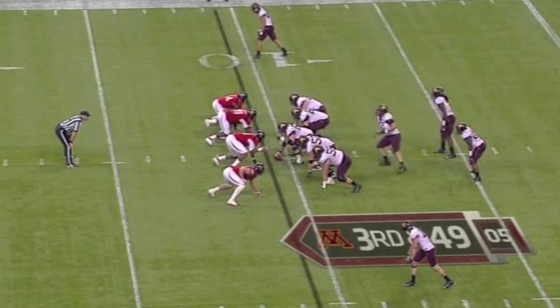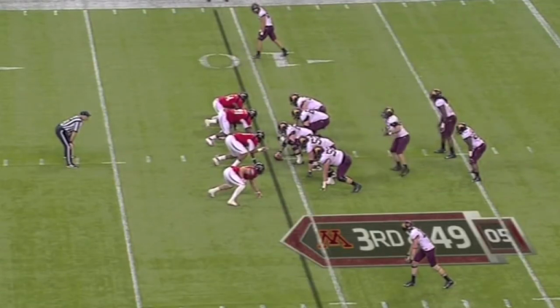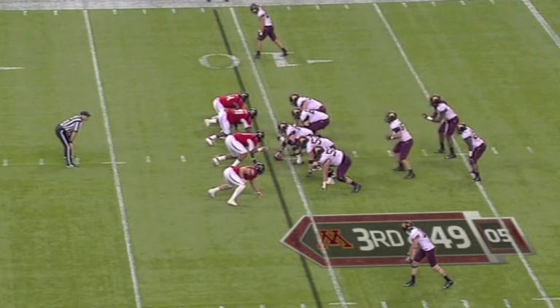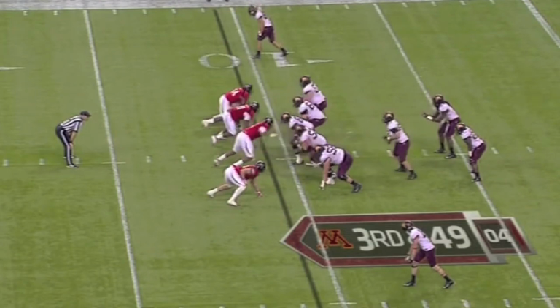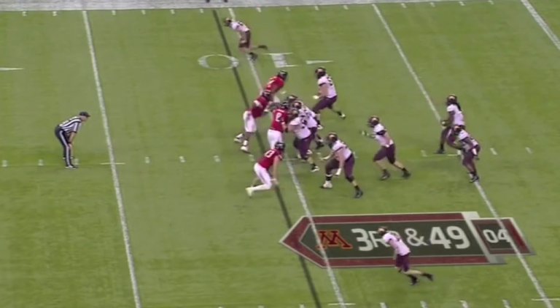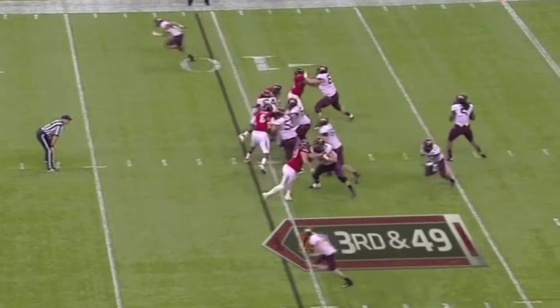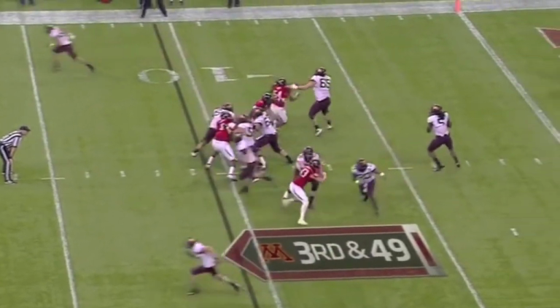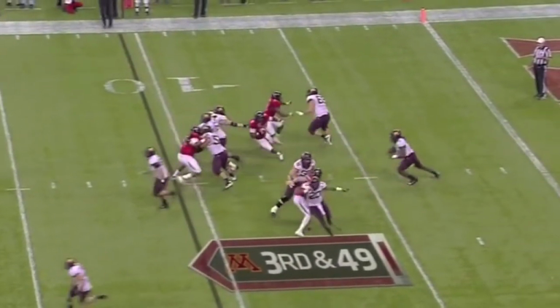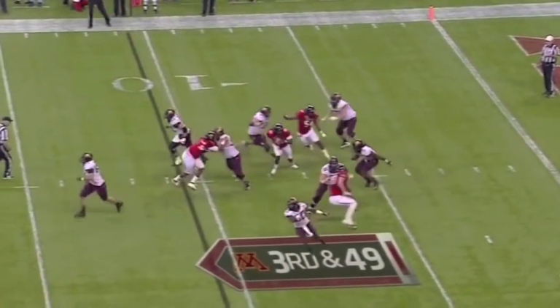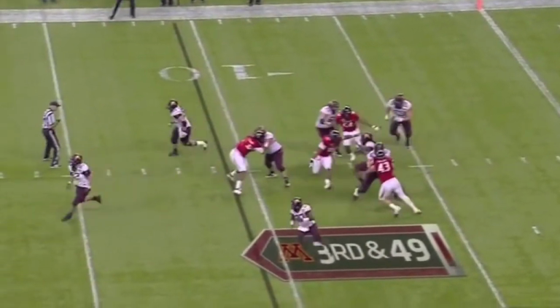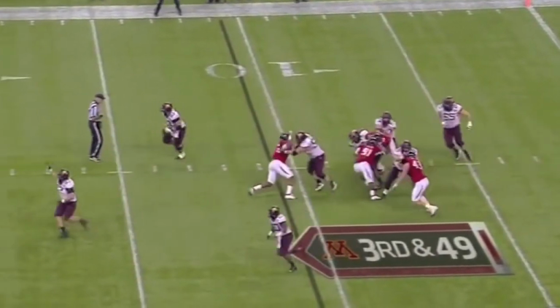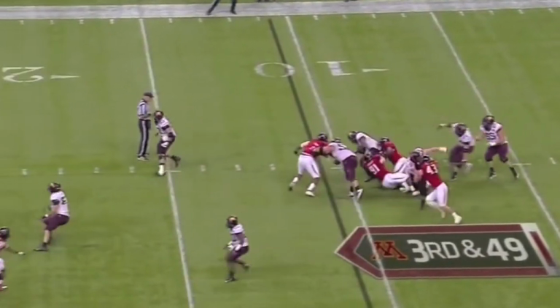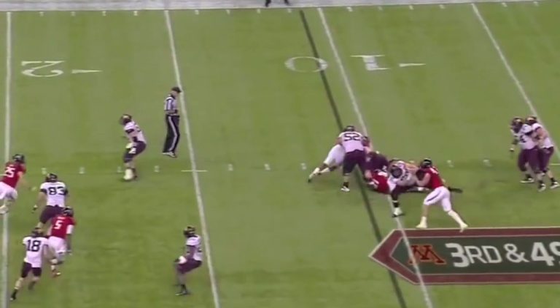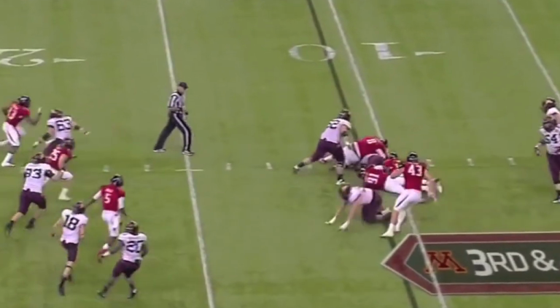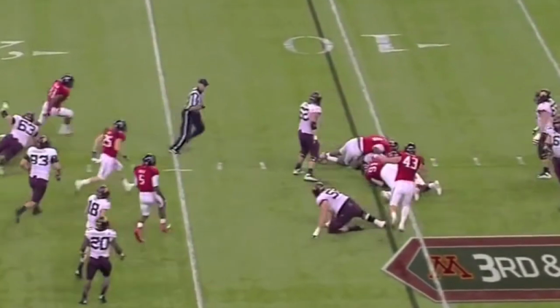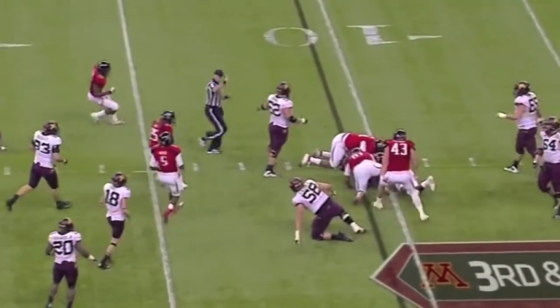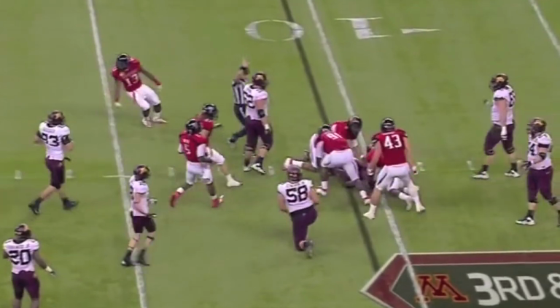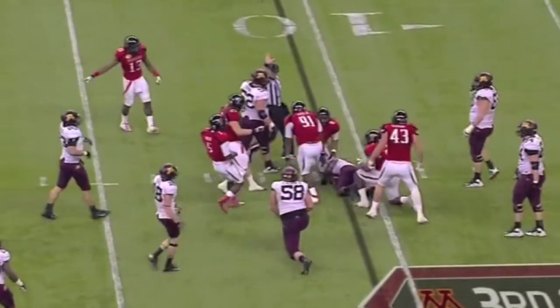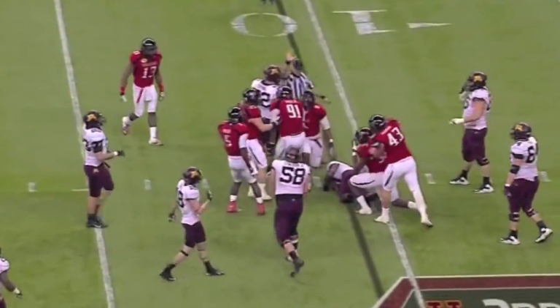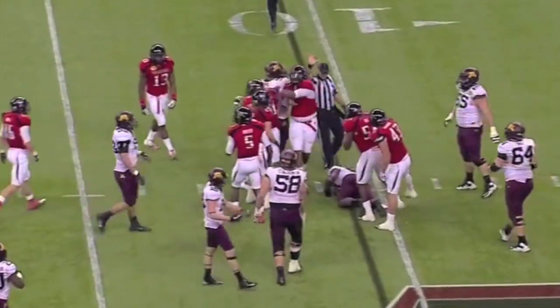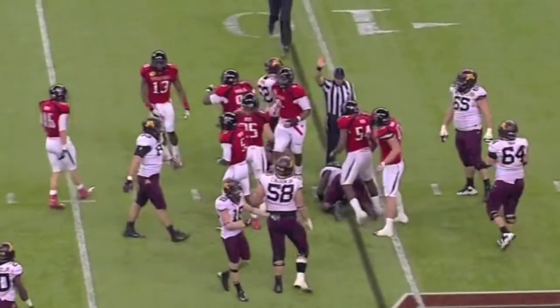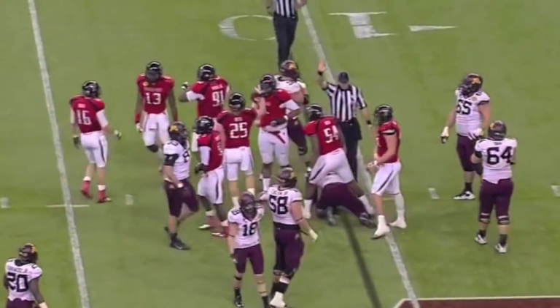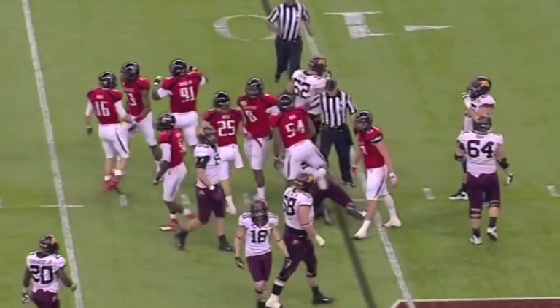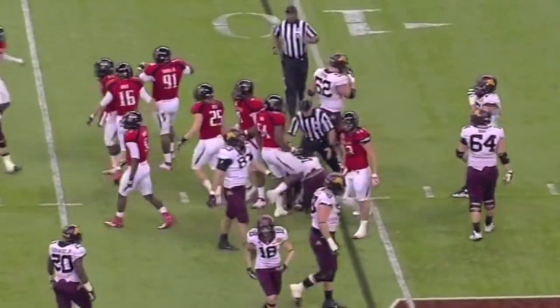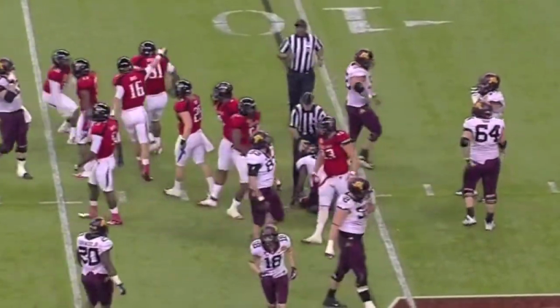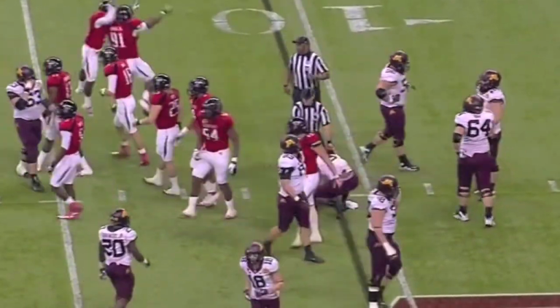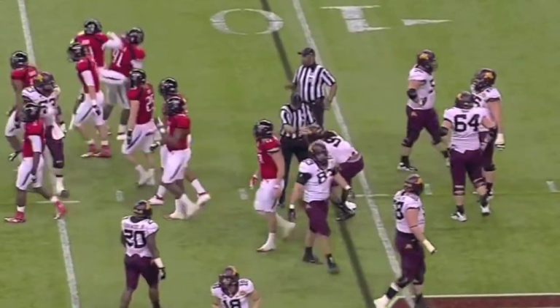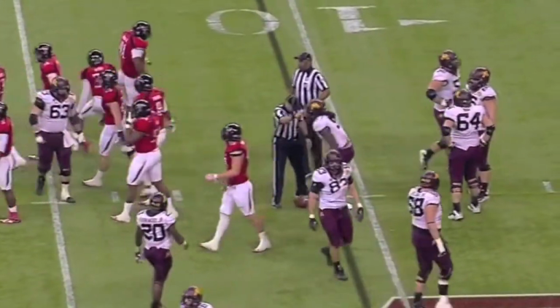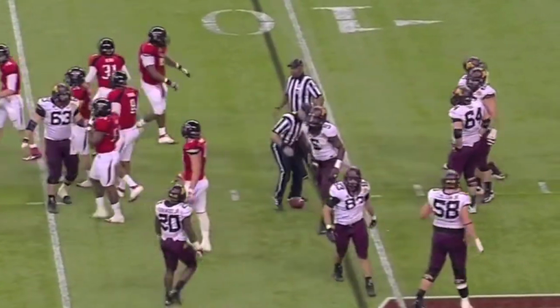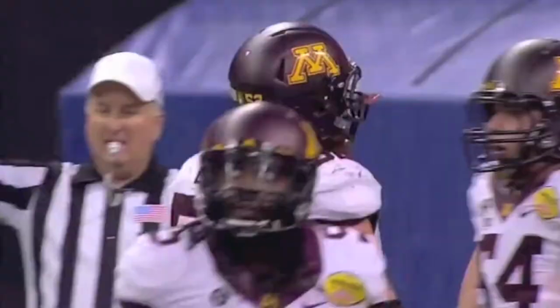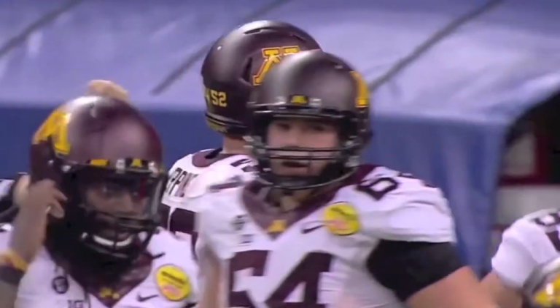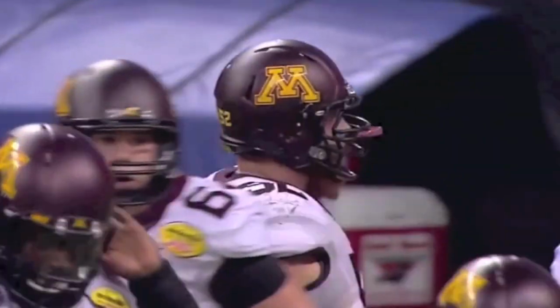He steps up — Gray was going to do a quarterback draw — and gets dropped by D'Artois Bush just as he crosses to the 11-yard line. It's going to be fourth down for the Gophers.